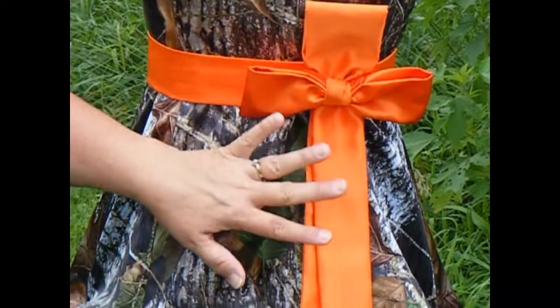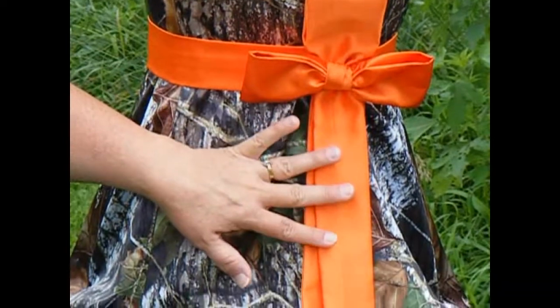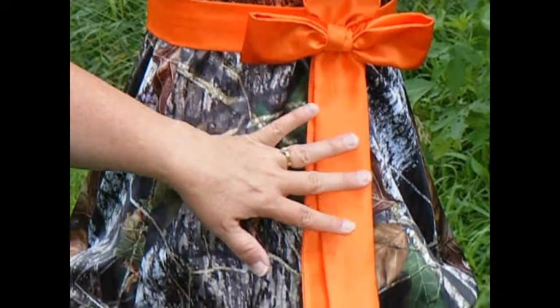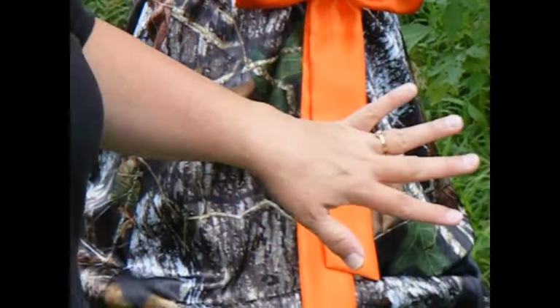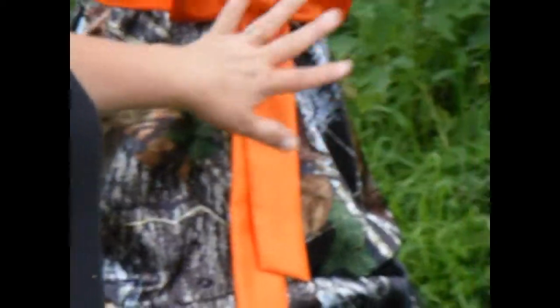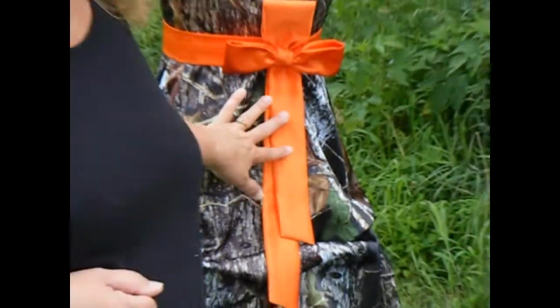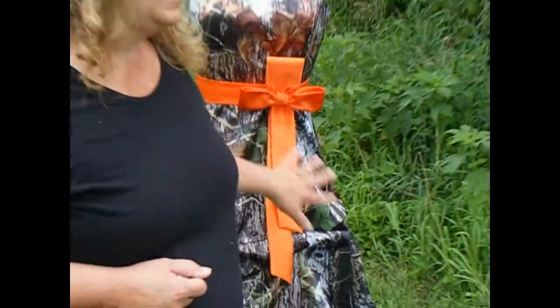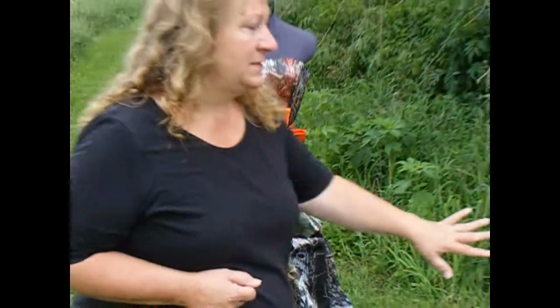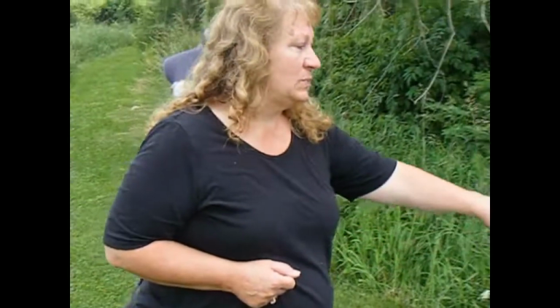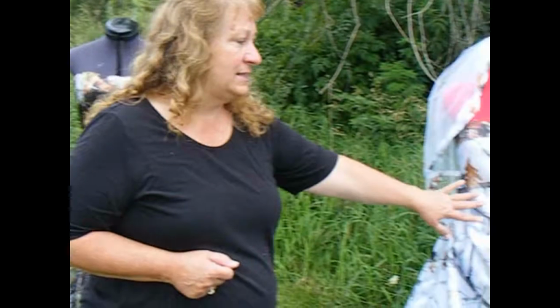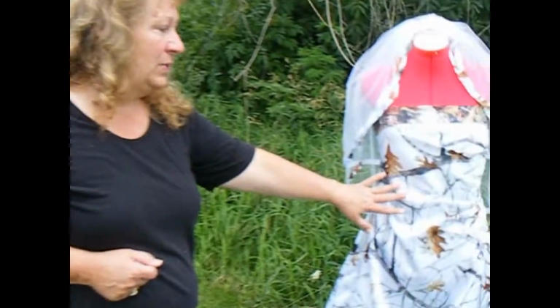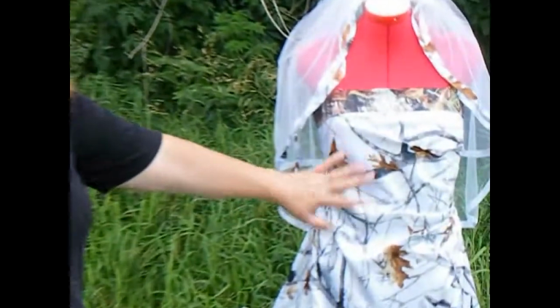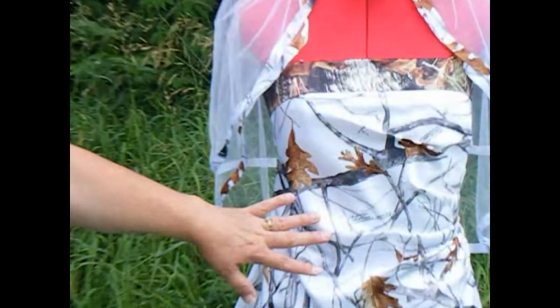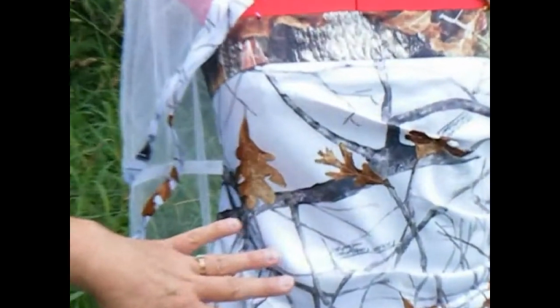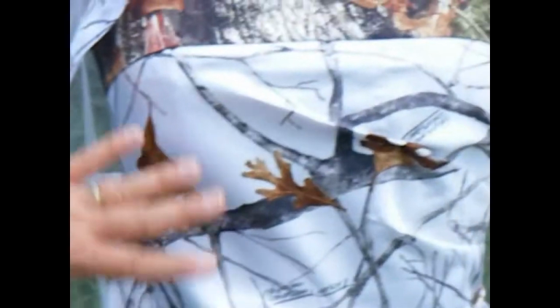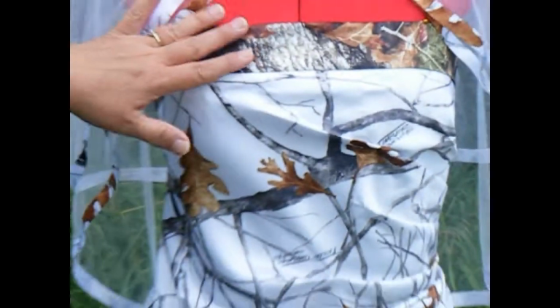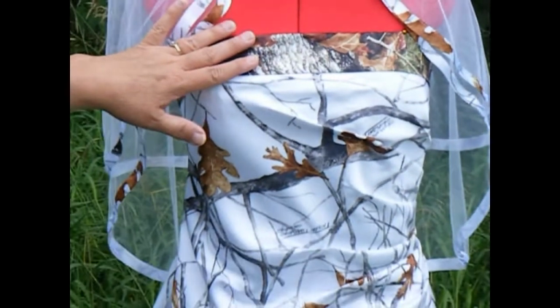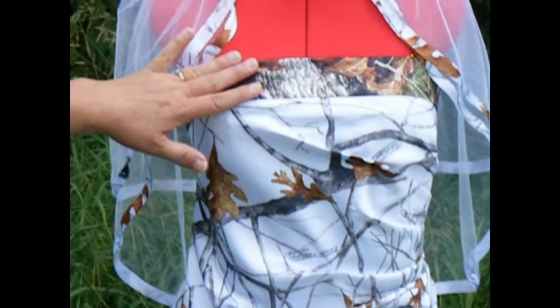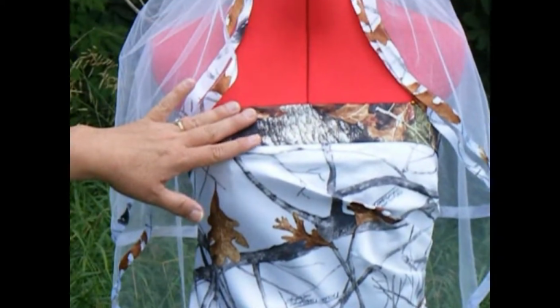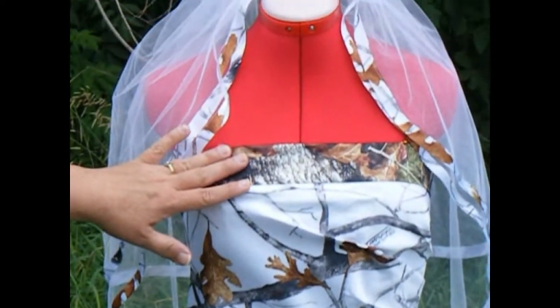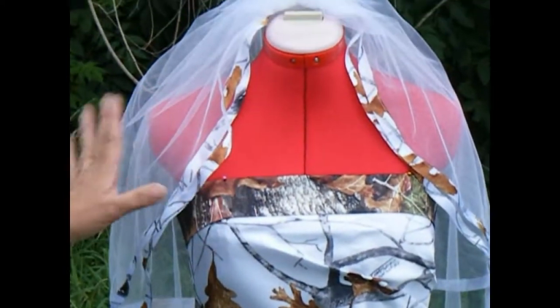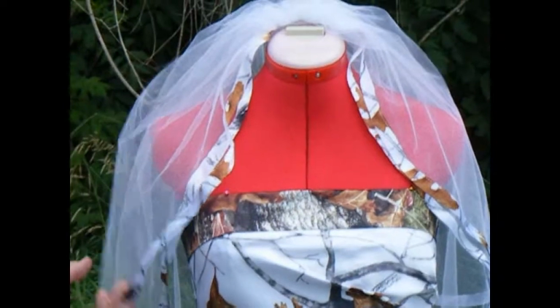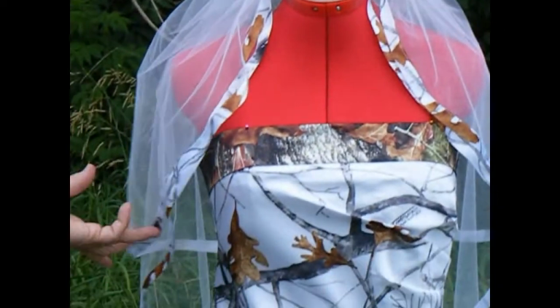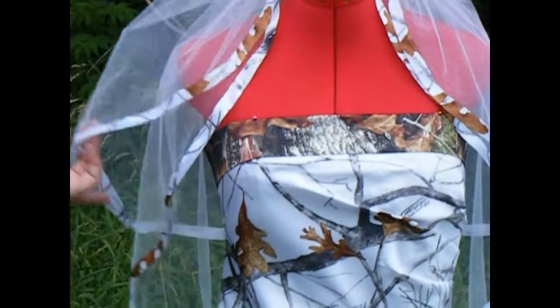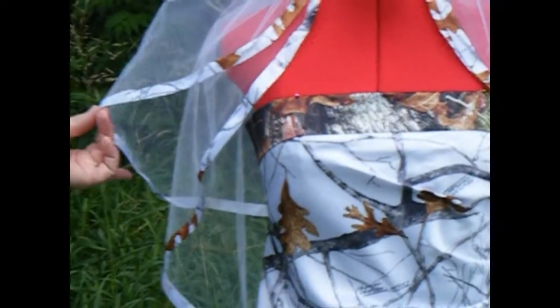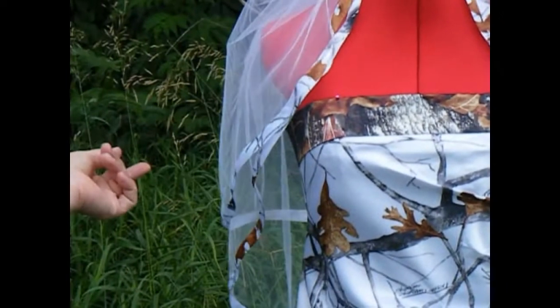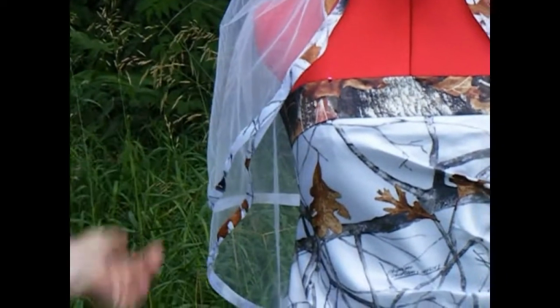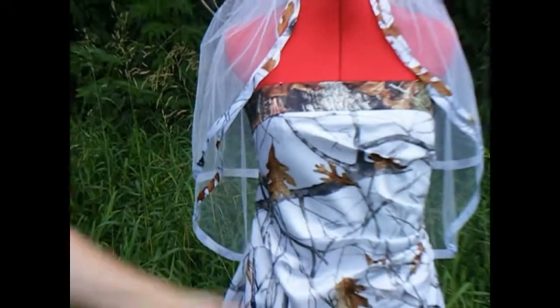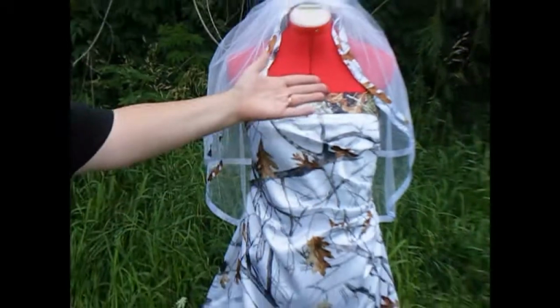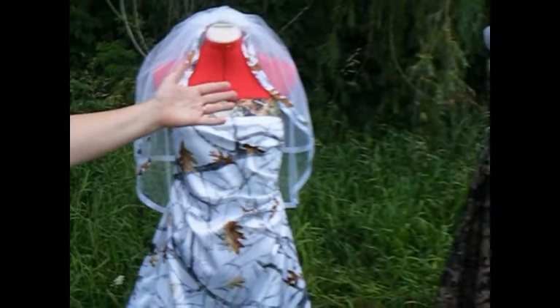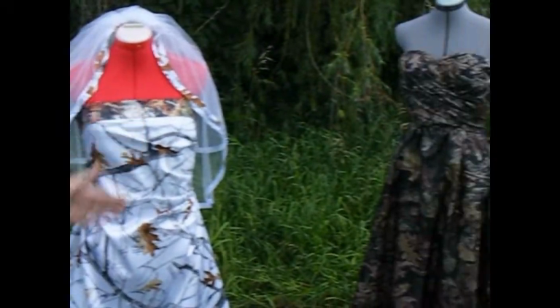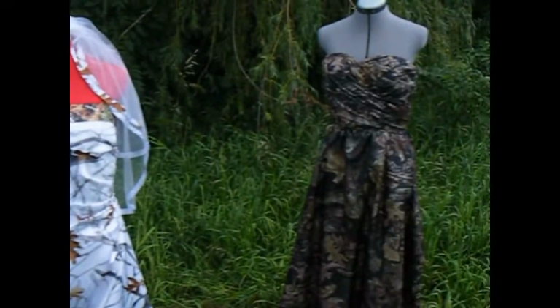It doesn't always have to be. You can come across and put some of this white snow — this is White Snowfall with Mossy Oak trim — shown here with a ribbon-edged veil, and then we have a harvest bridesmaid dress.